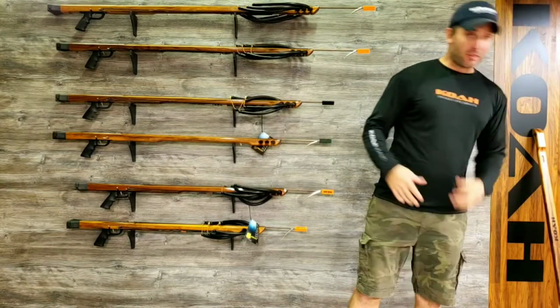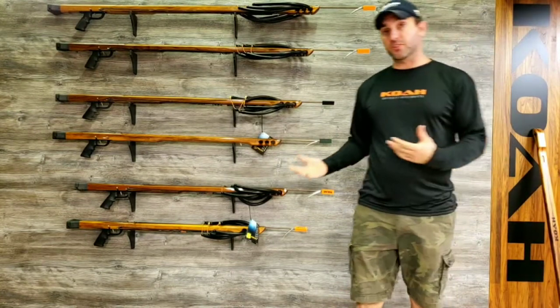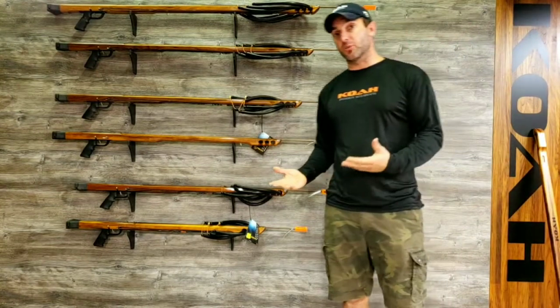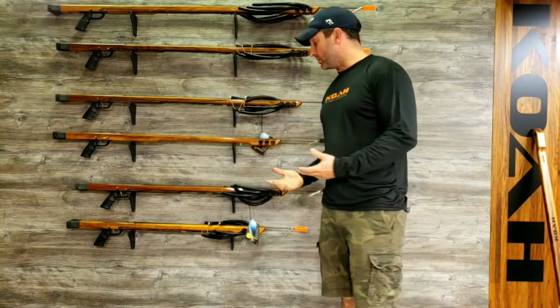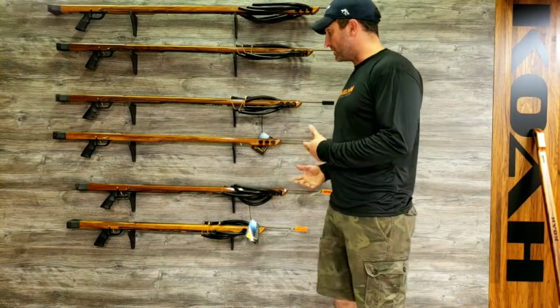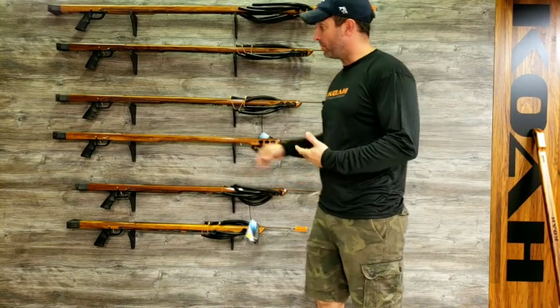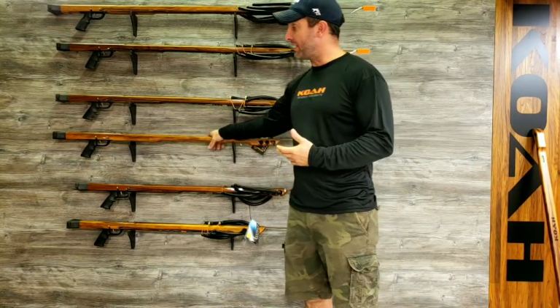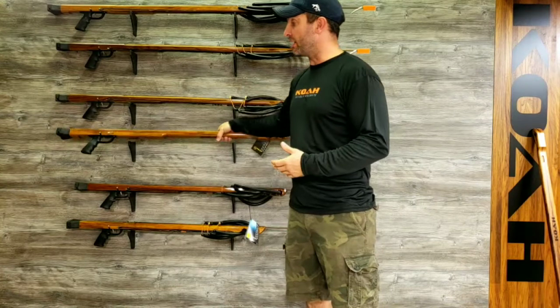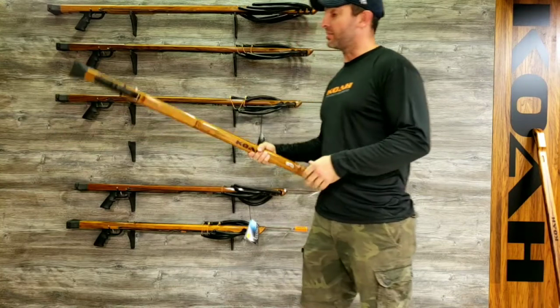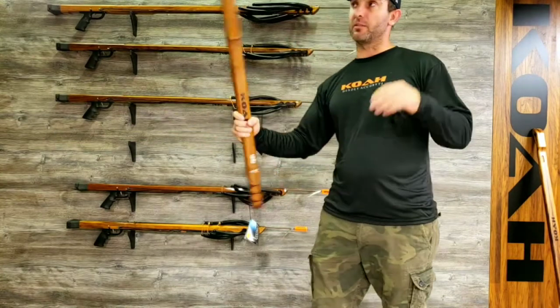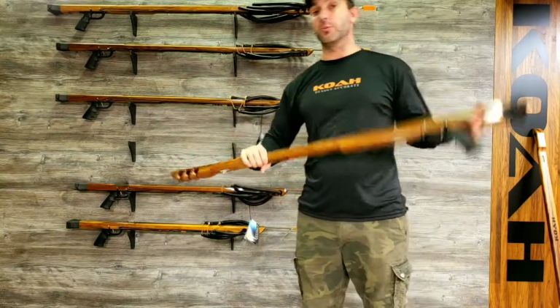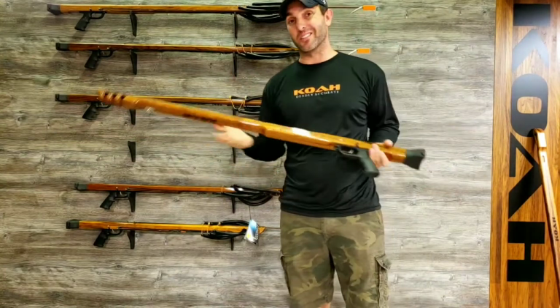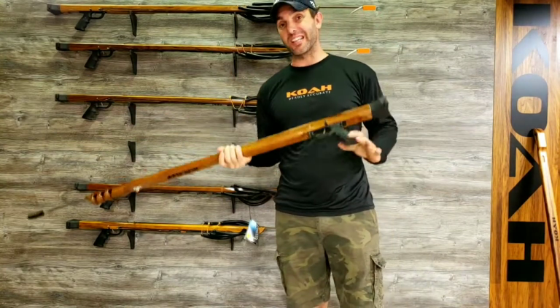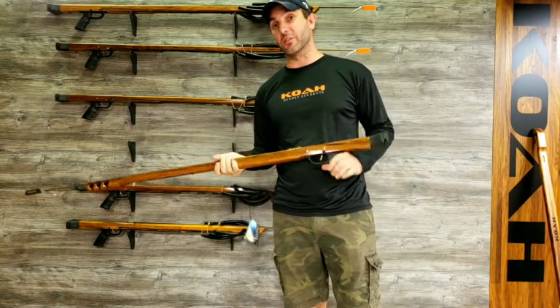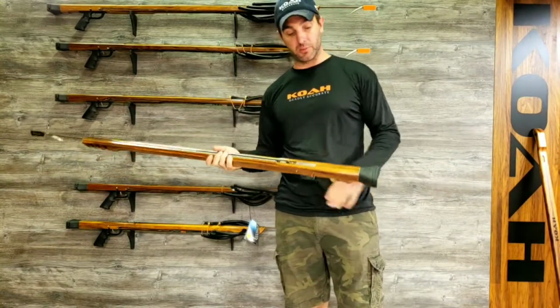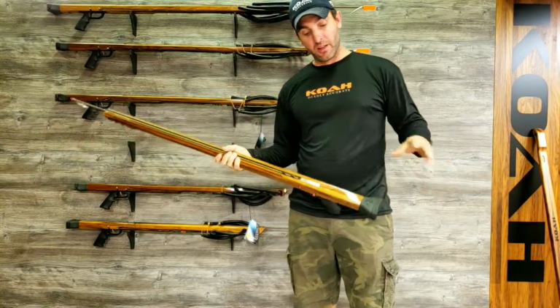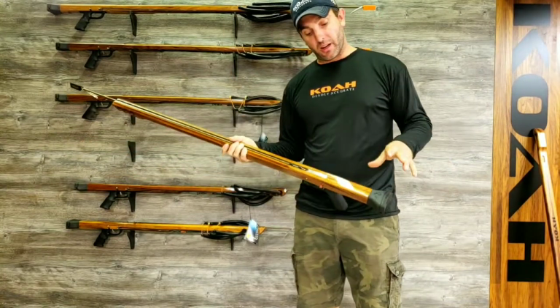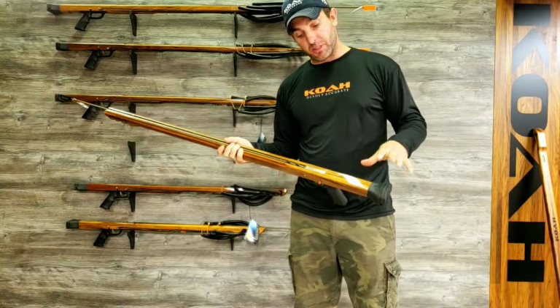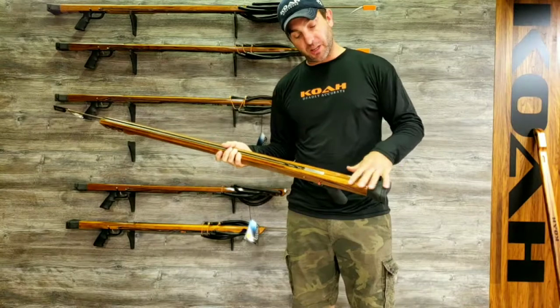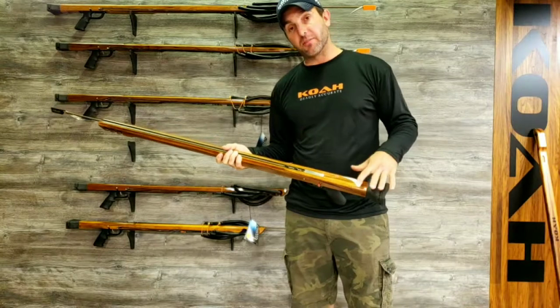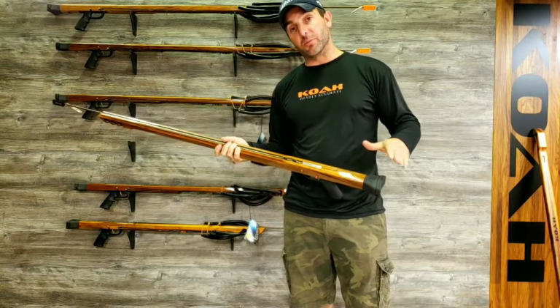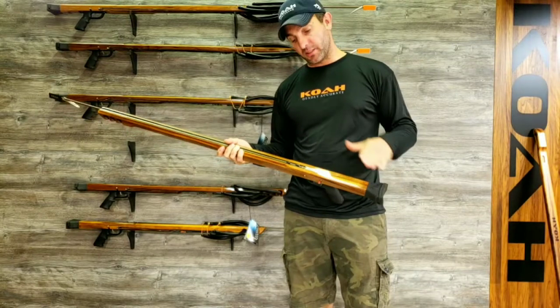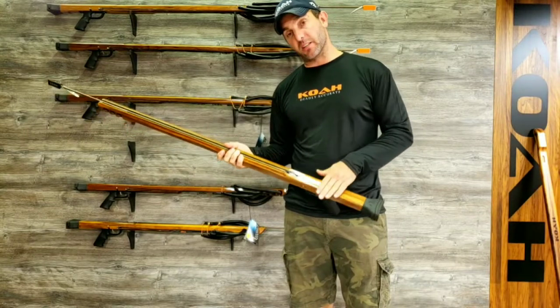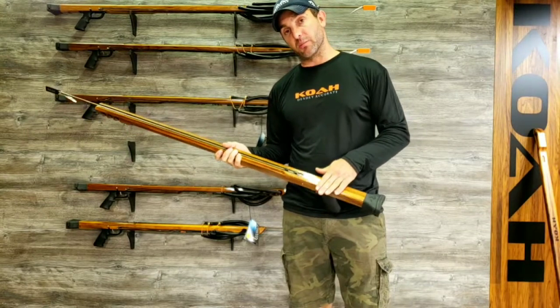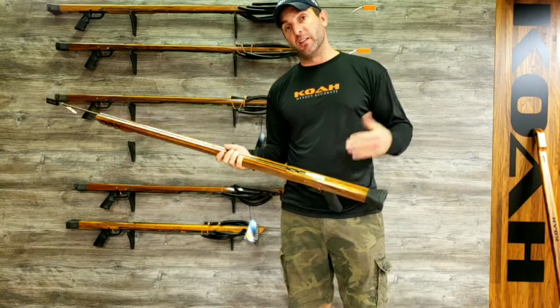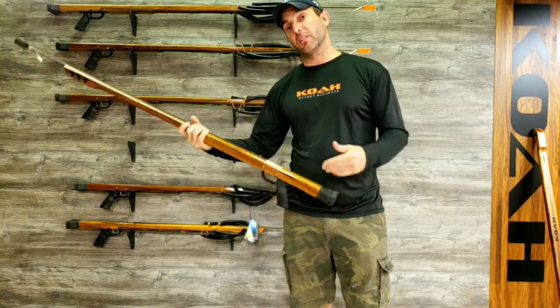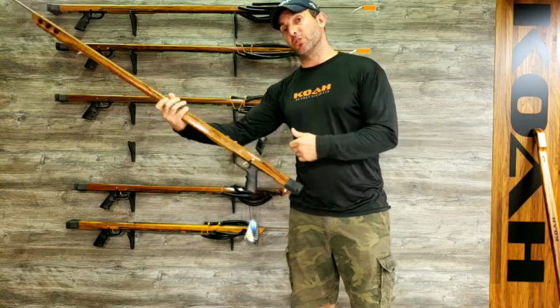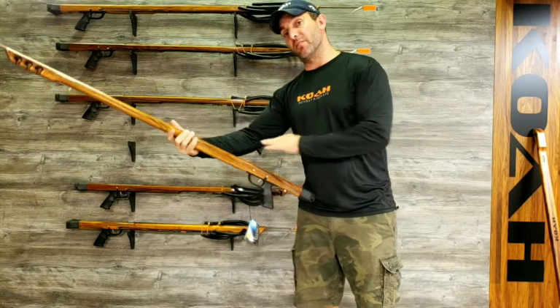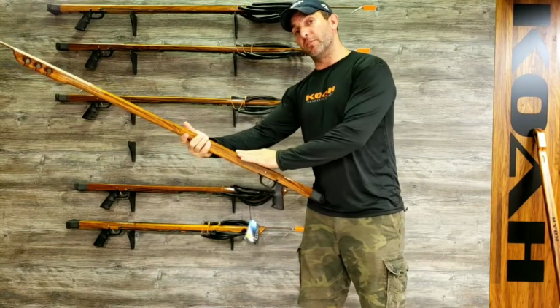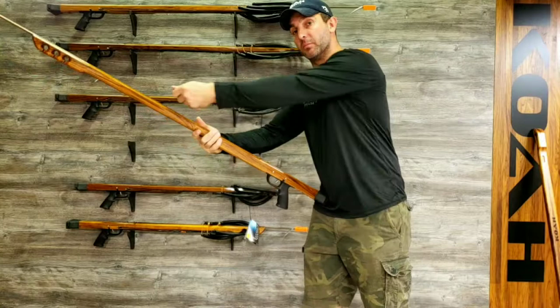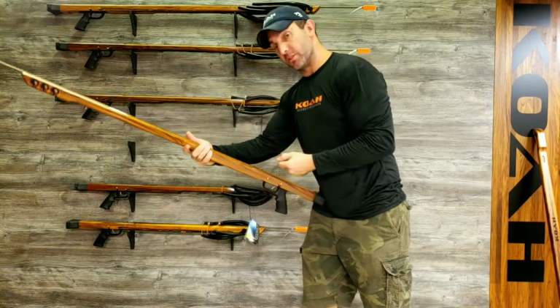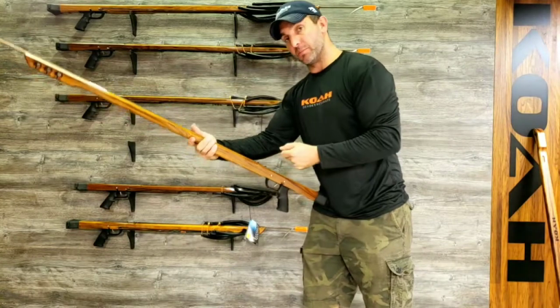The reason this gun is so easy to use is being a standard — this is what we consider our standard handle placement, meaning it has about eight and a half inches from the butt to the back of the trigger mech. What that does is push the gun farther away from your hip for easier hip loading.